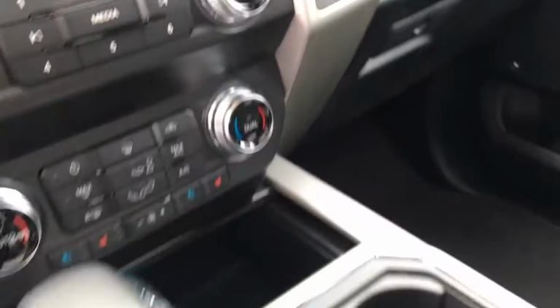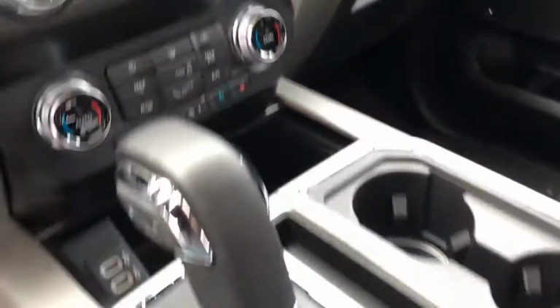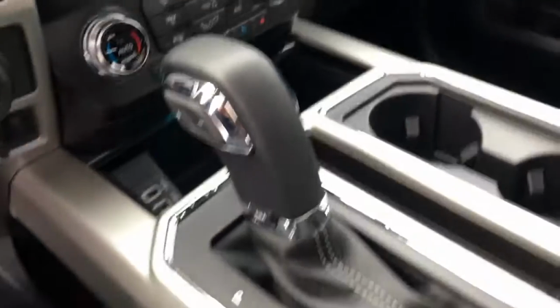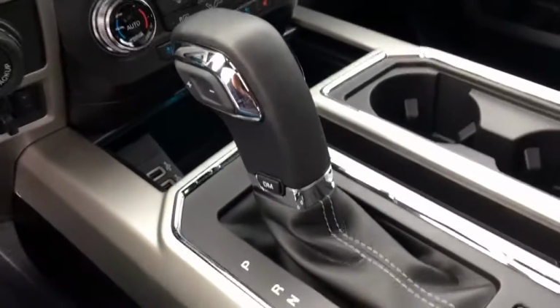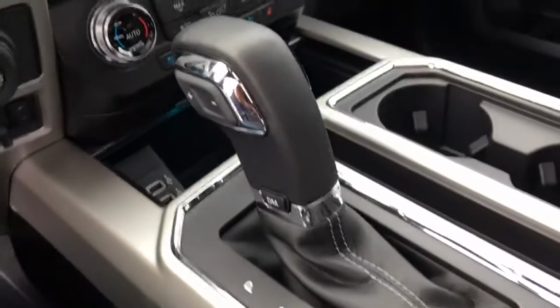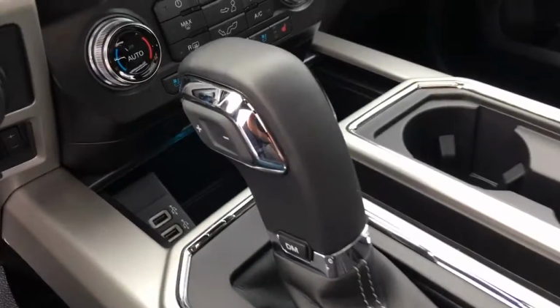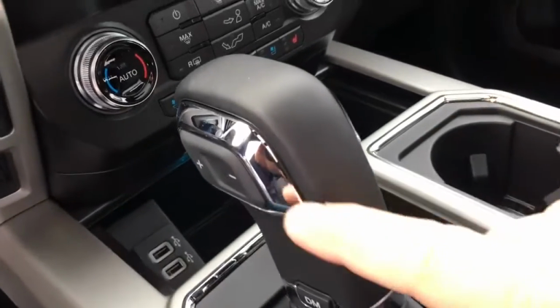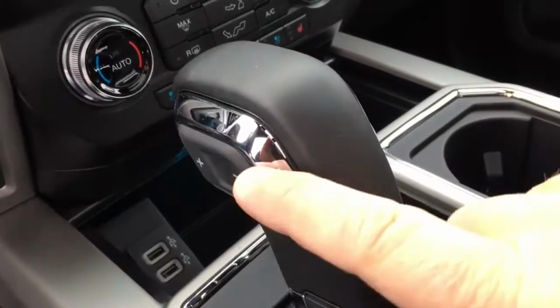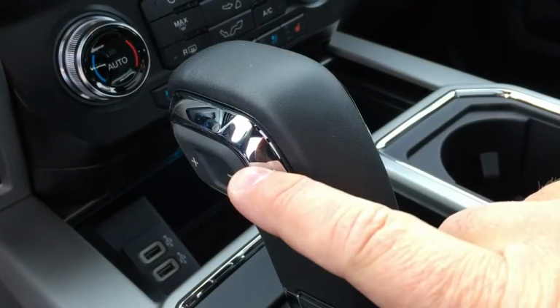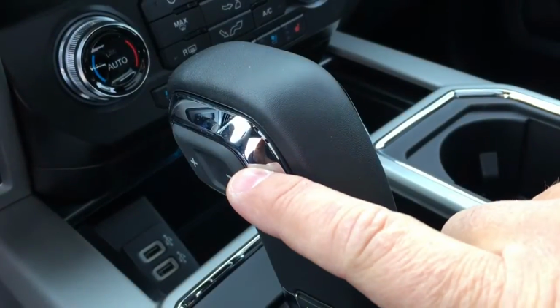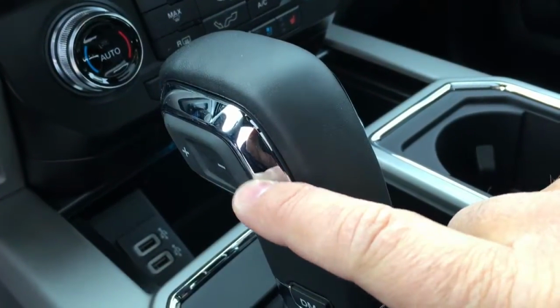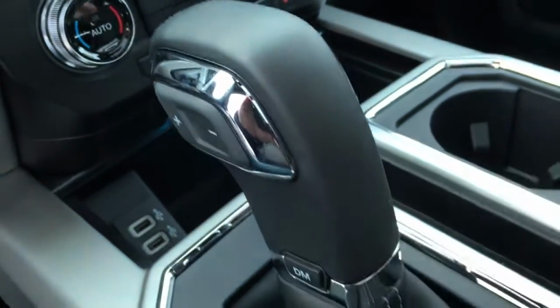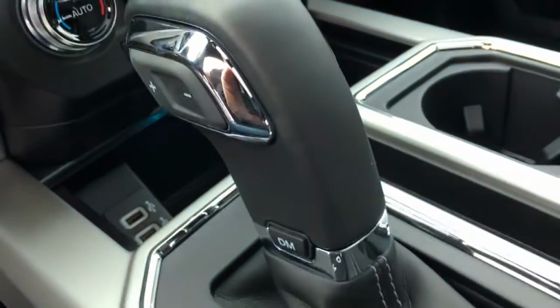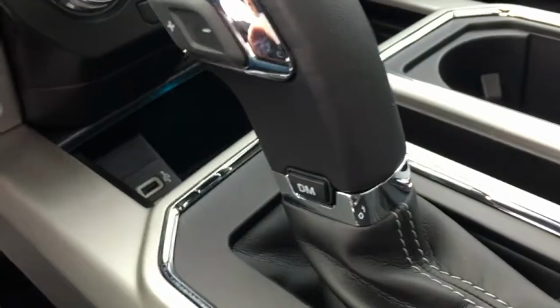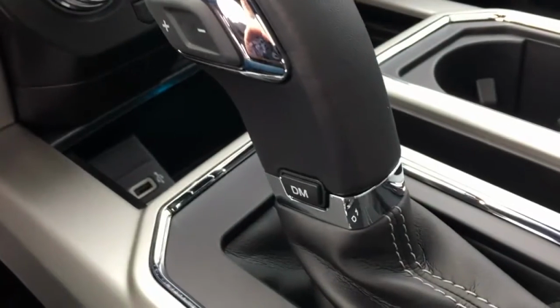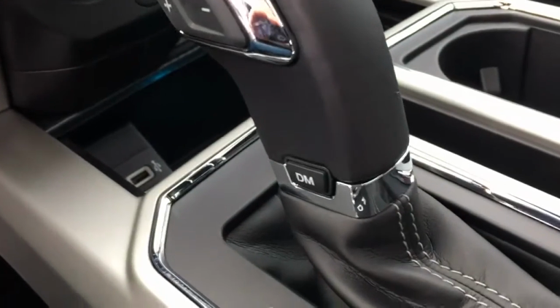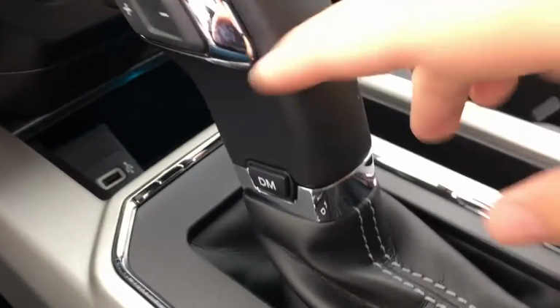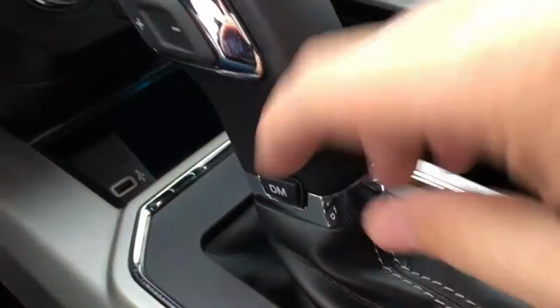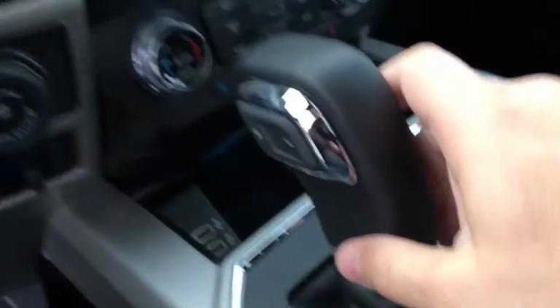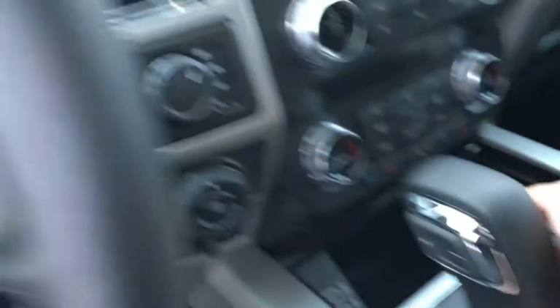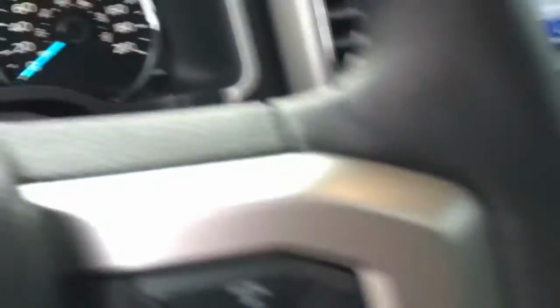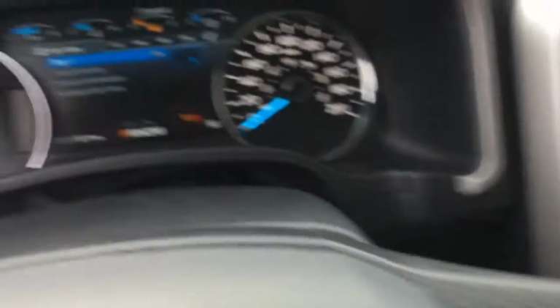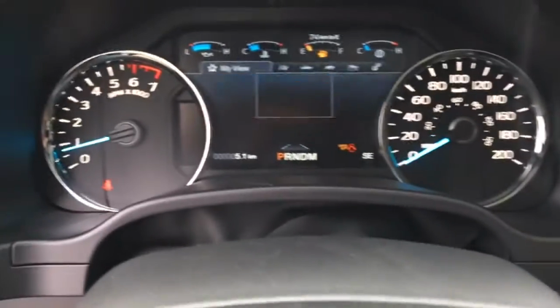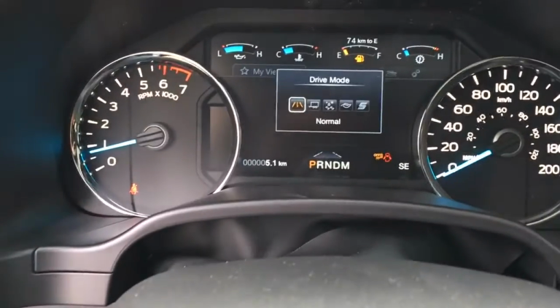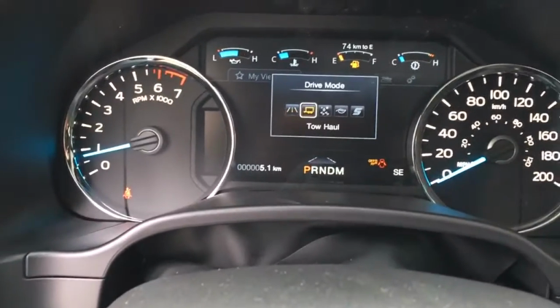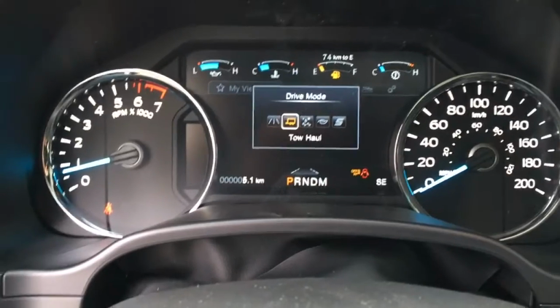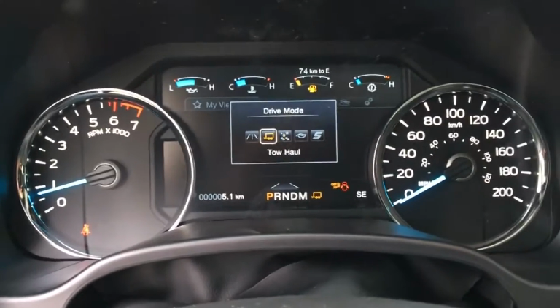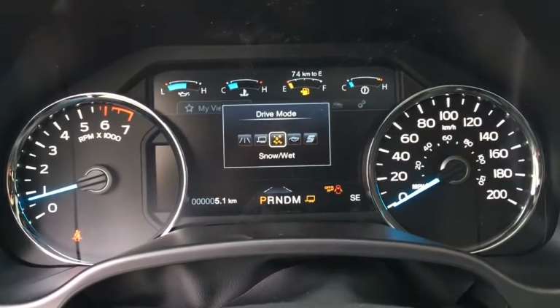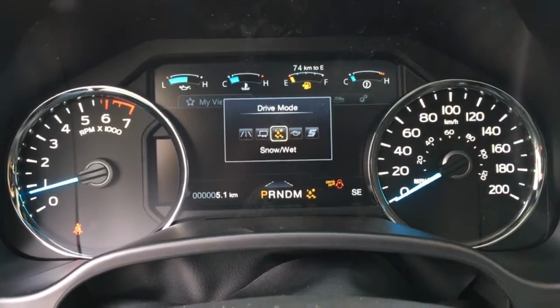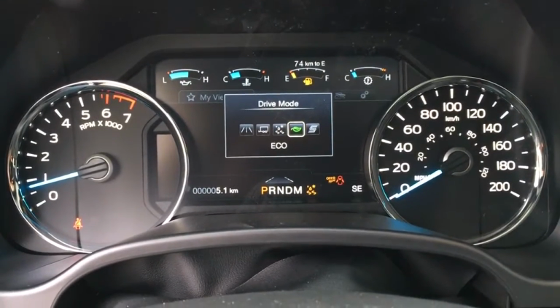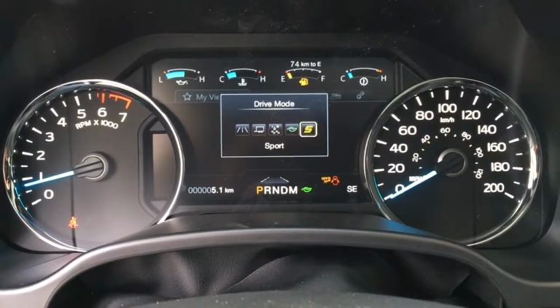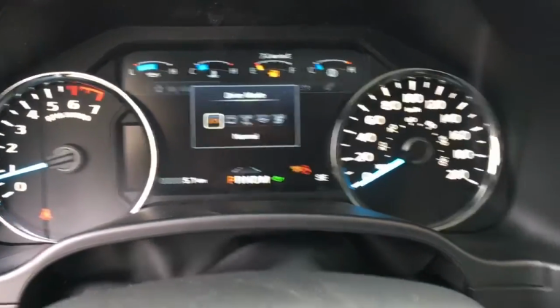The shifter is center console mounted. On the side, there are plus minus buttons for your select shift transmission. Right below that, a button for your different drive modes, which are normal, tow haul, snow wet, eco, and sport.